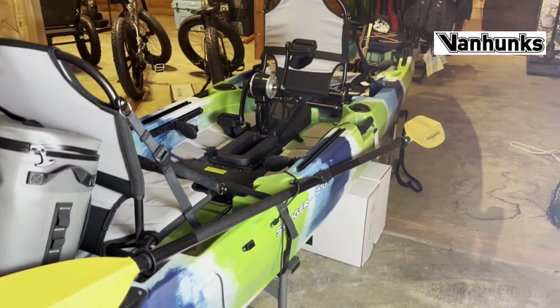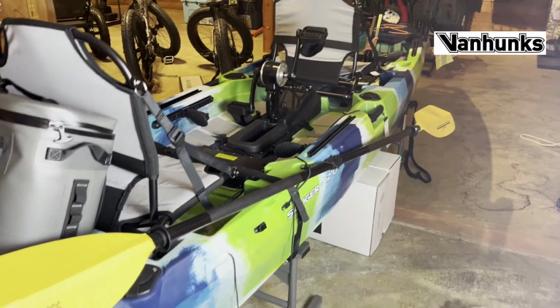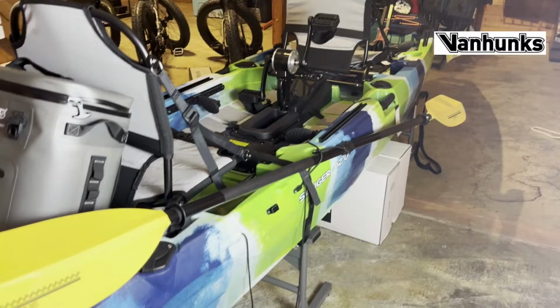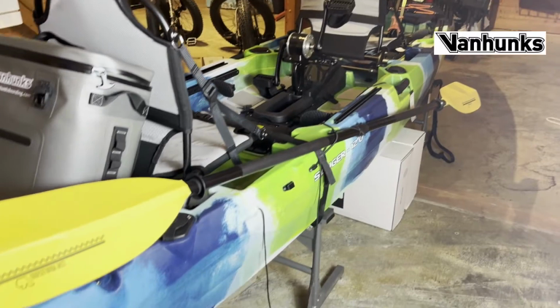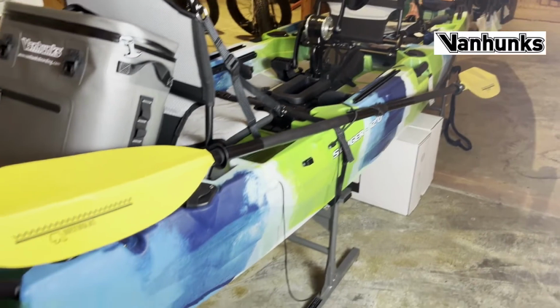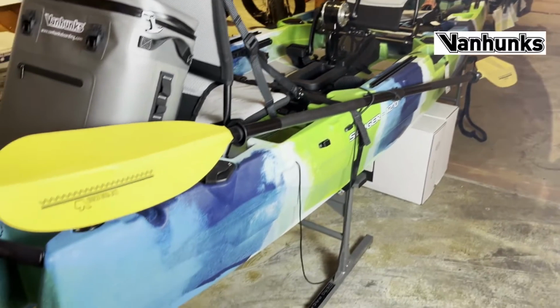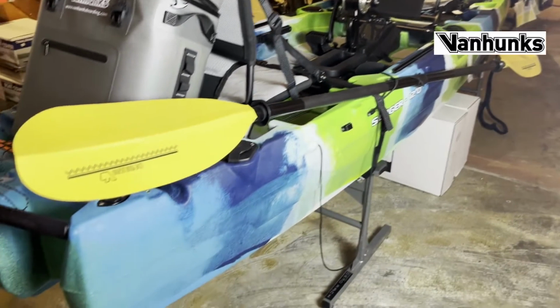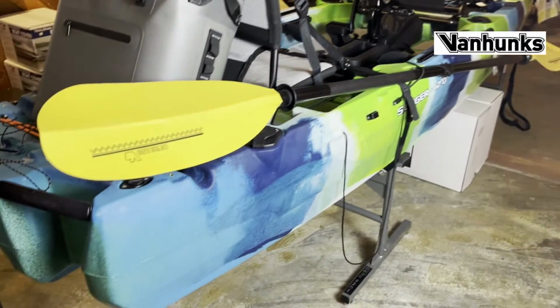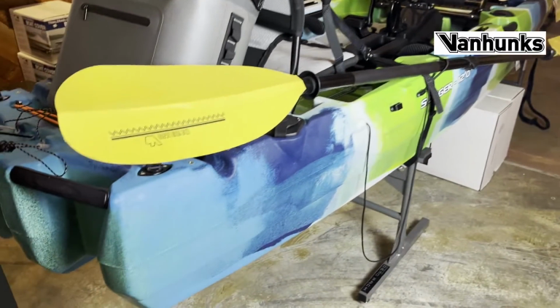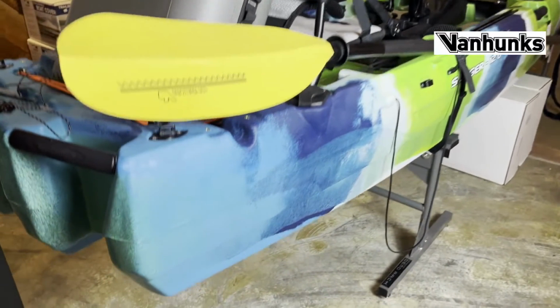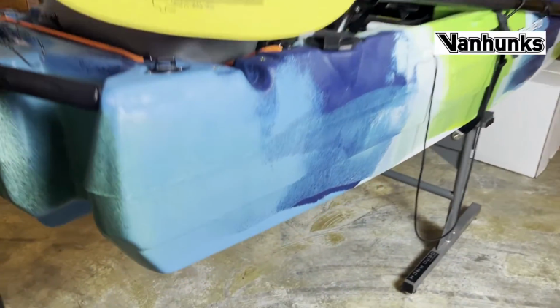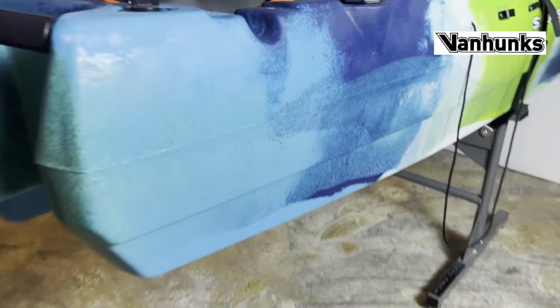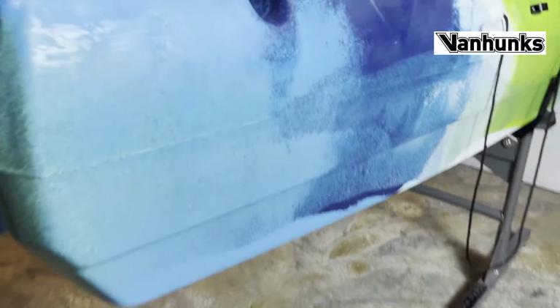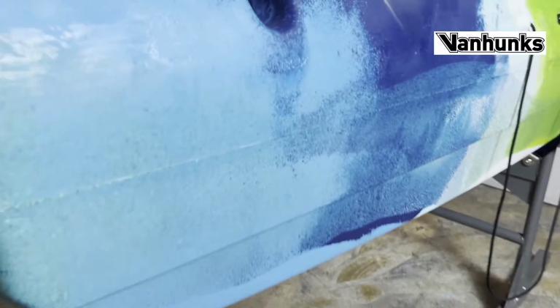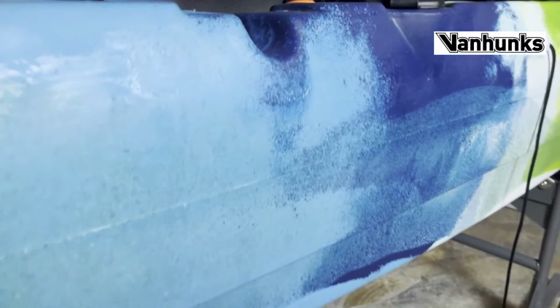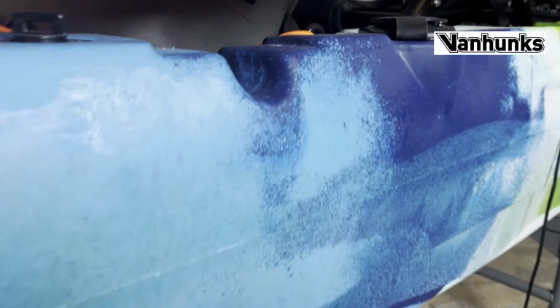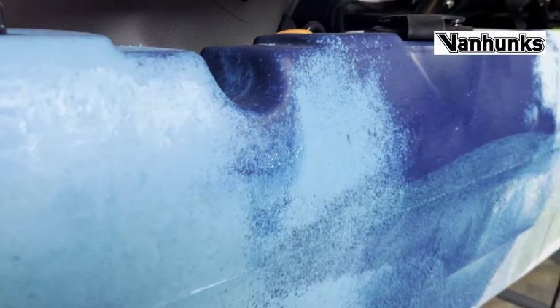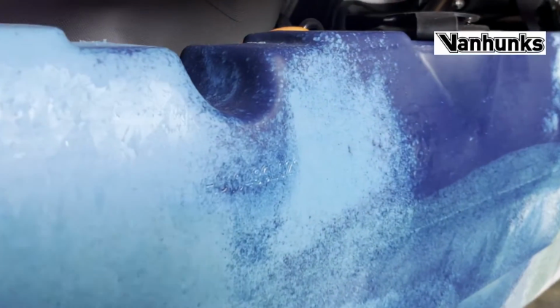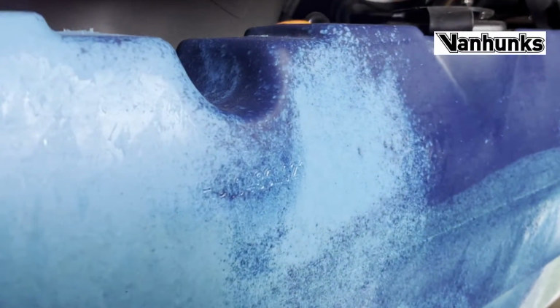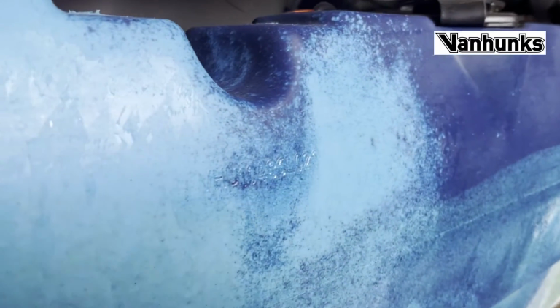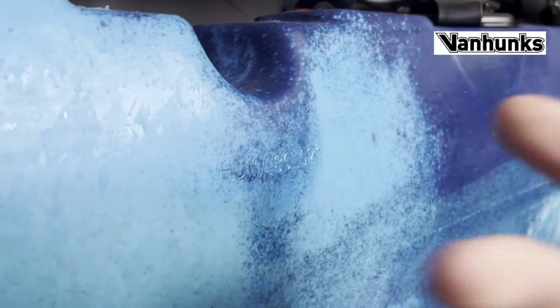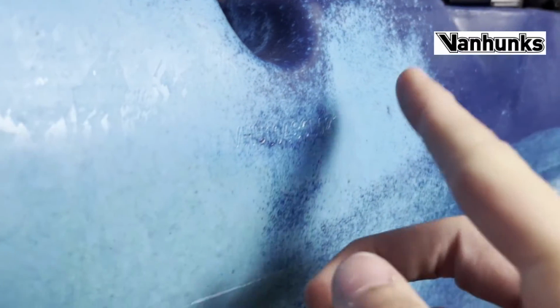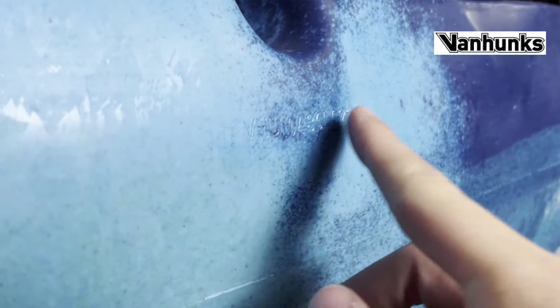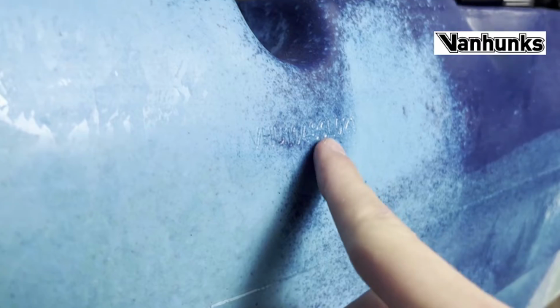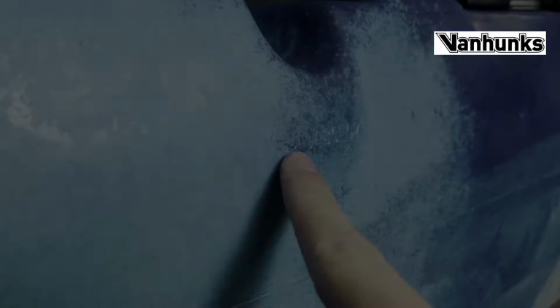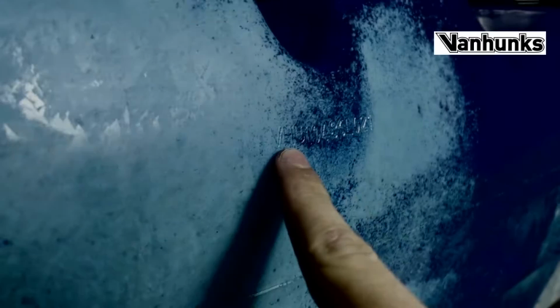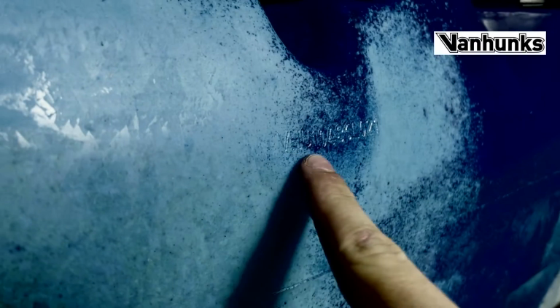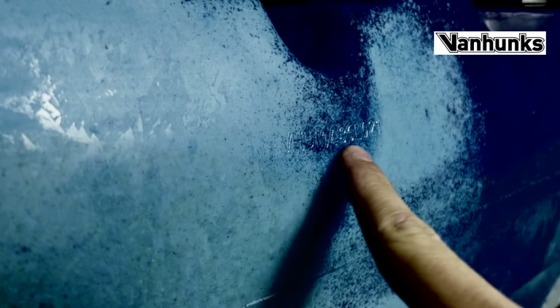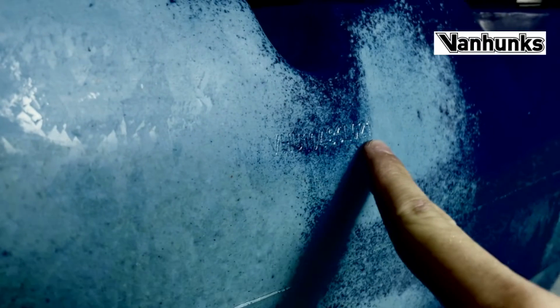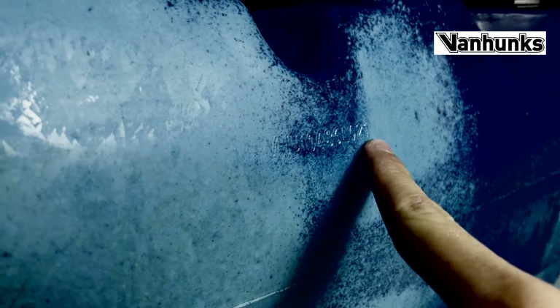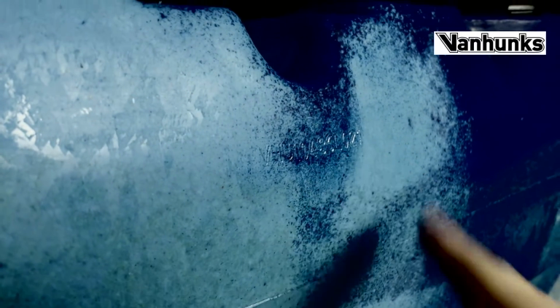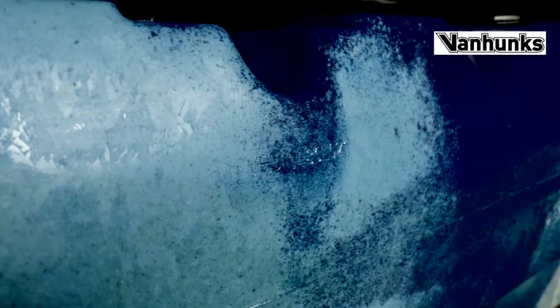When looking at your Van Hunks kayaks, you can look at the back right side and it has a little number printed in right there.